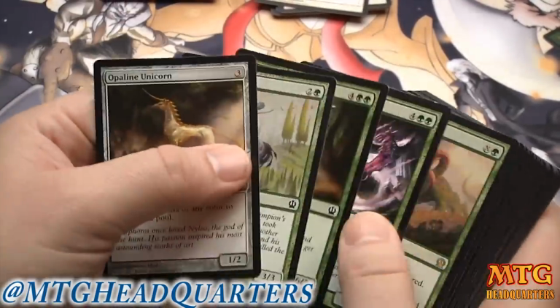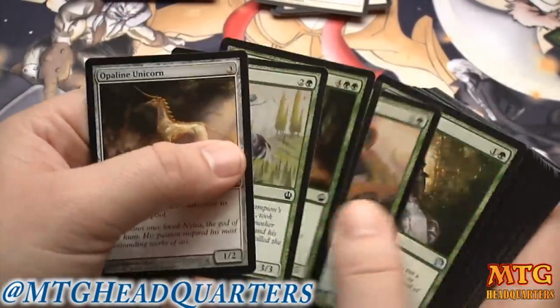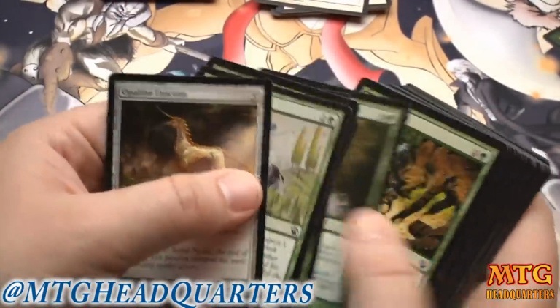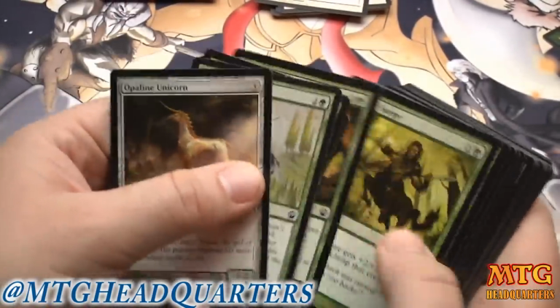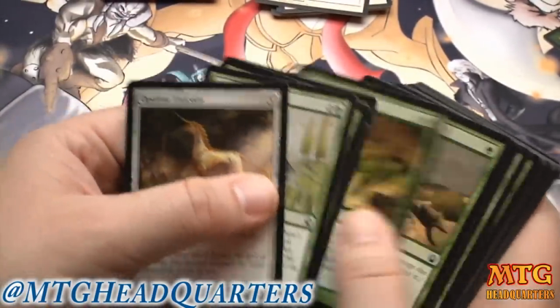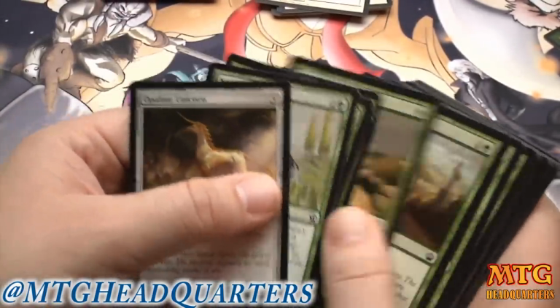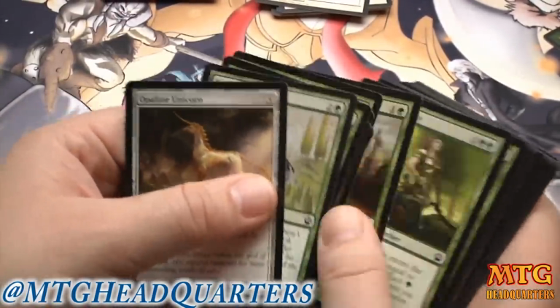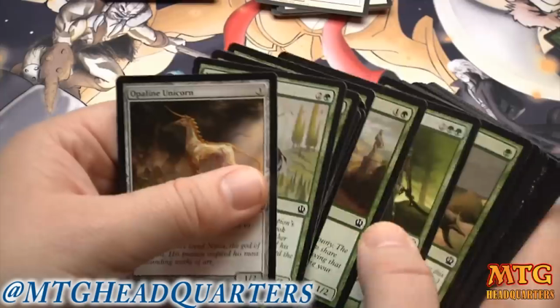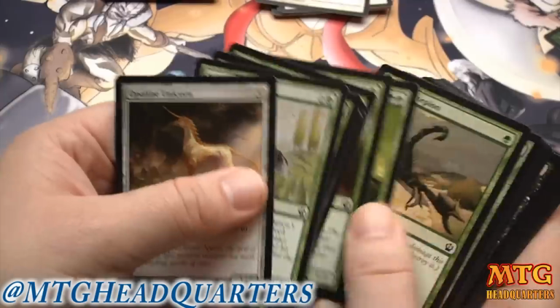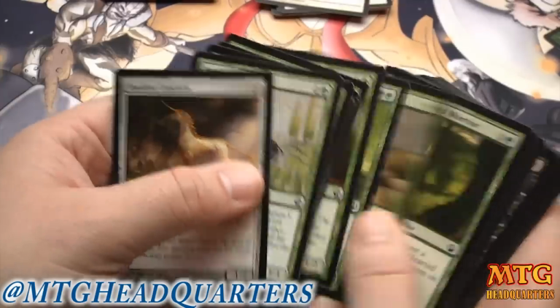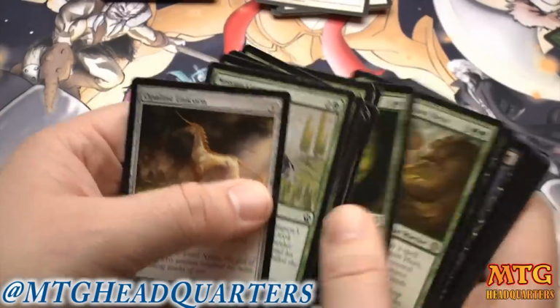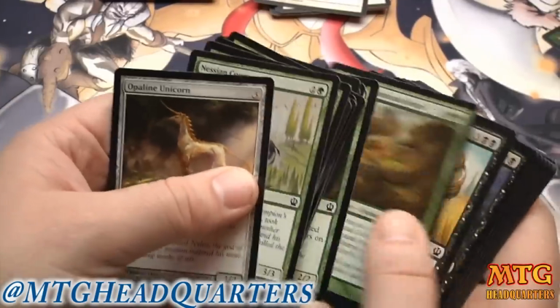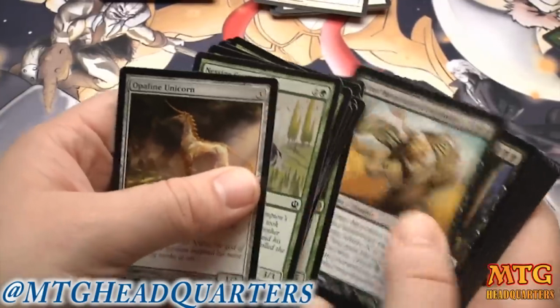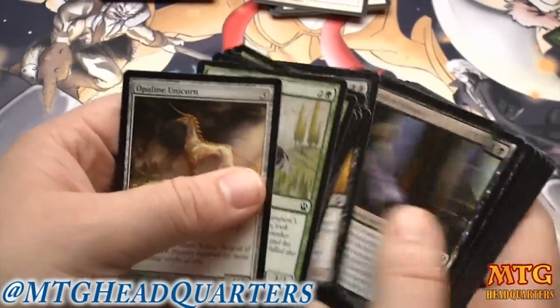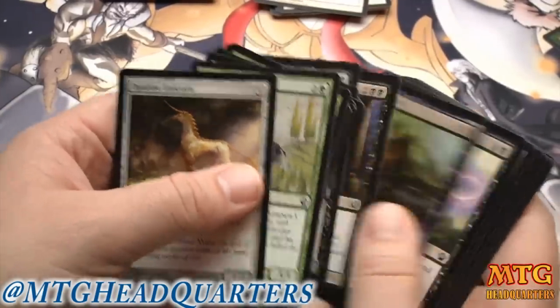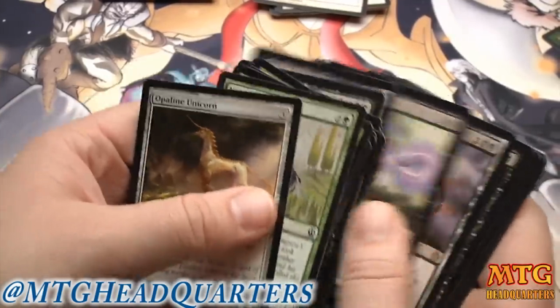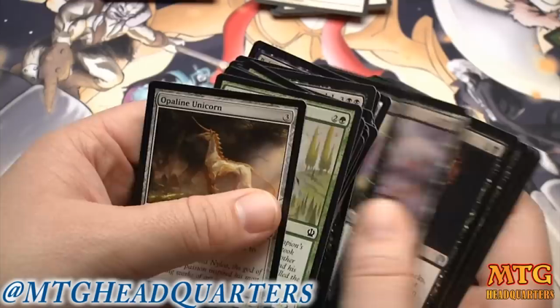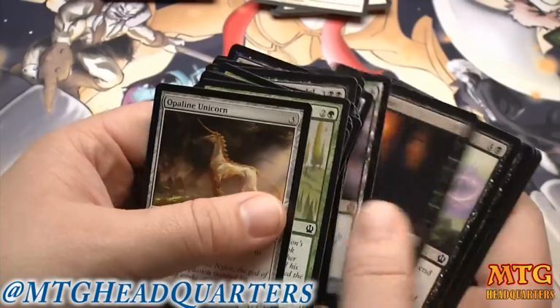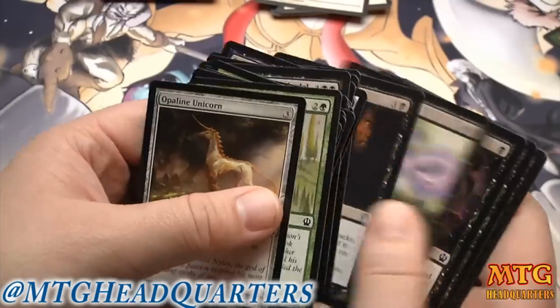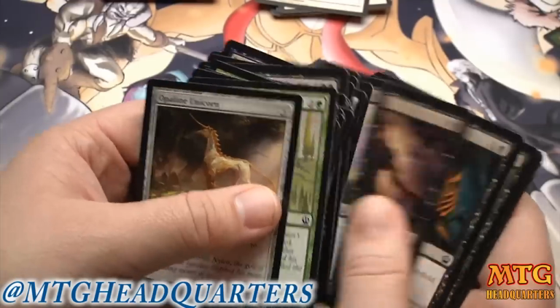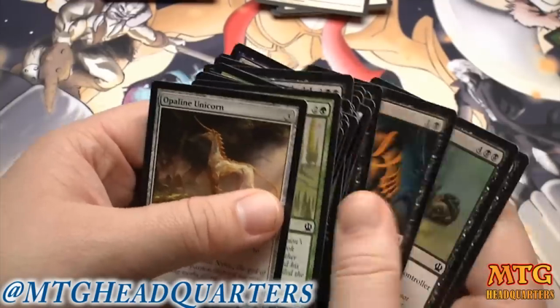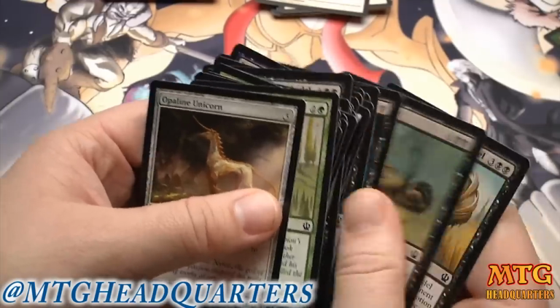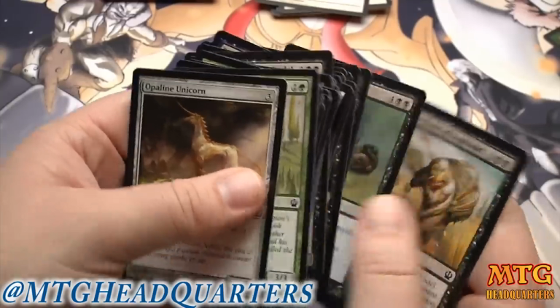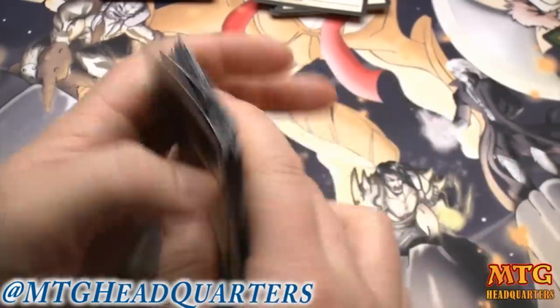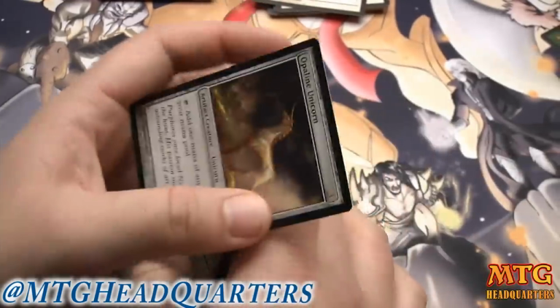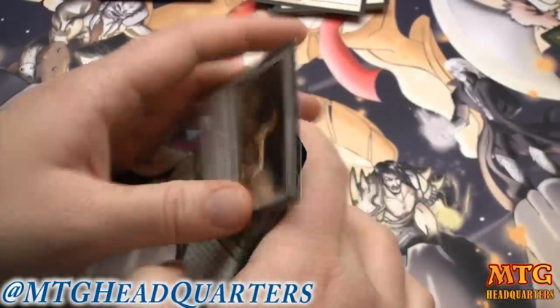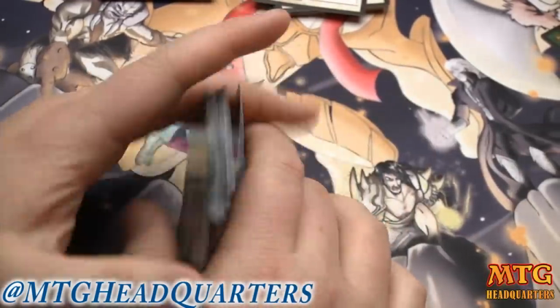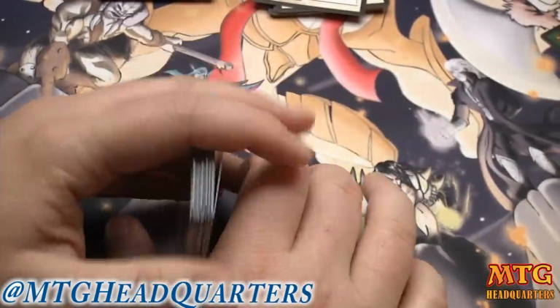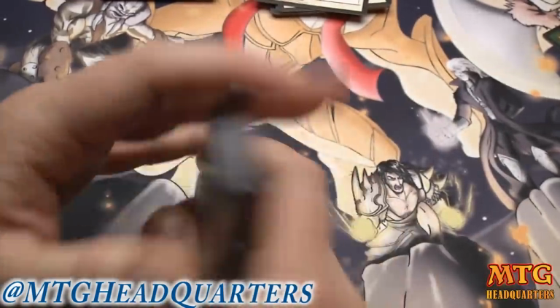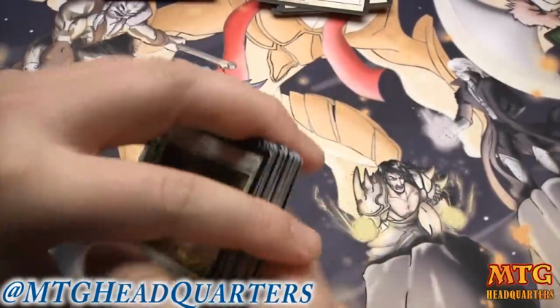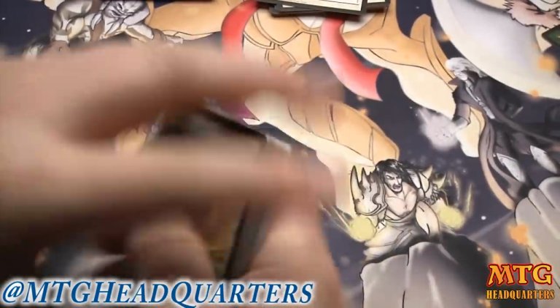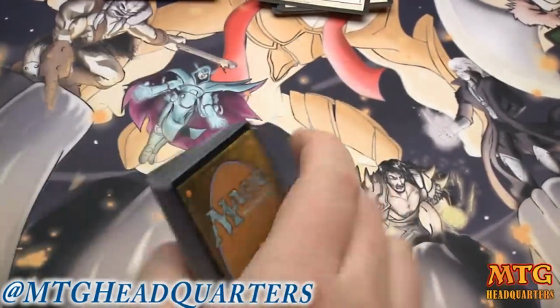This is the pool I would go with. I might throw Opaline Unicorn in here because there are a lot of cards with double color — double green, double black — so maybe I put that in for fixing.